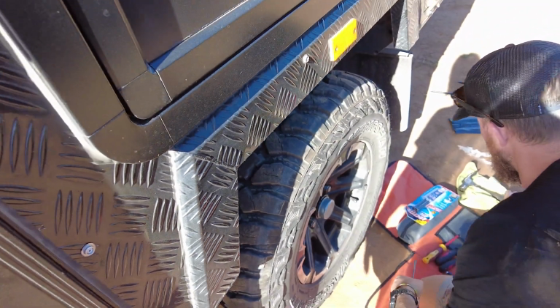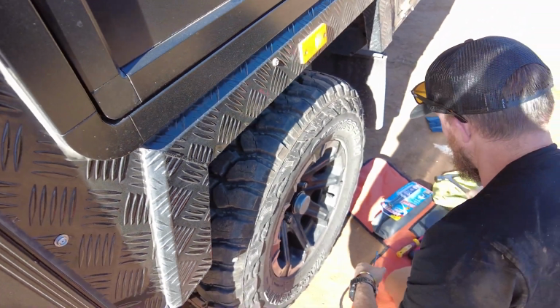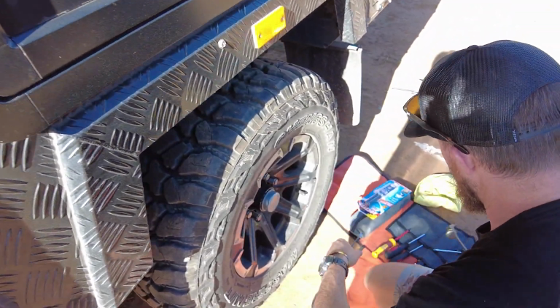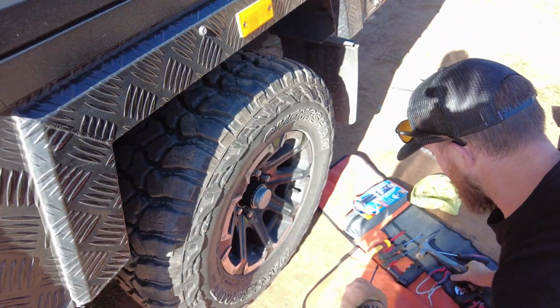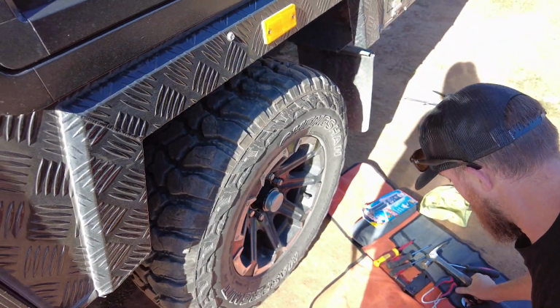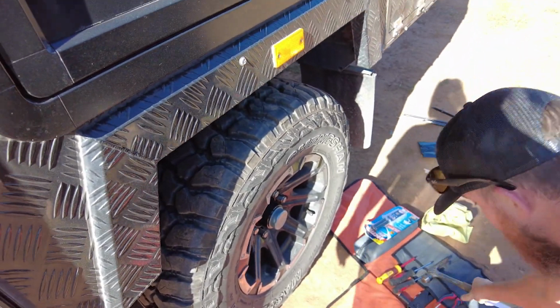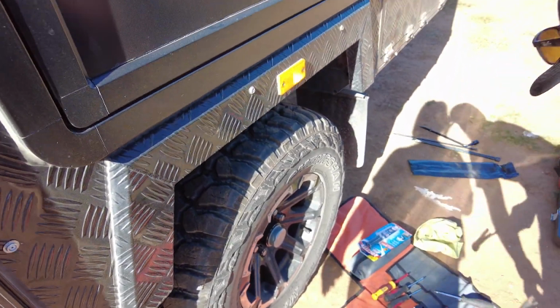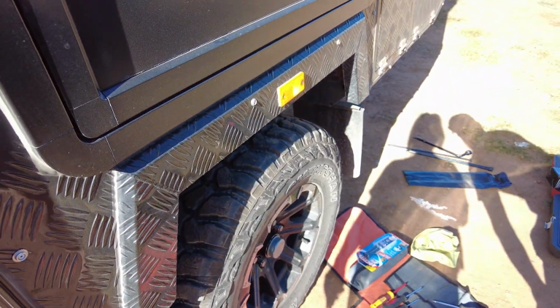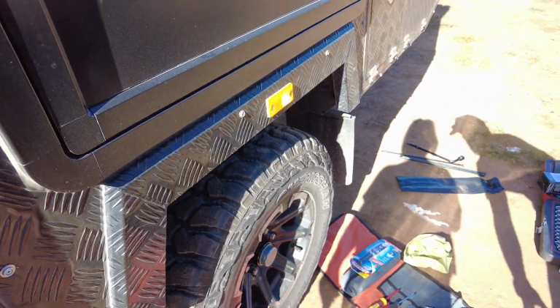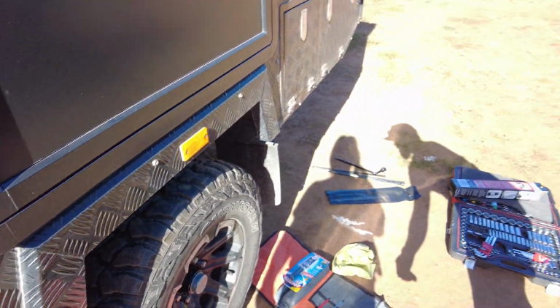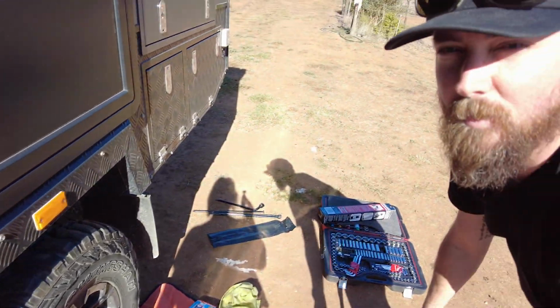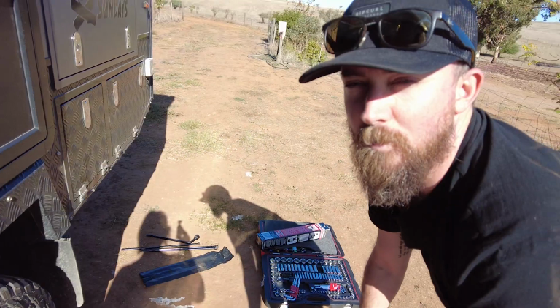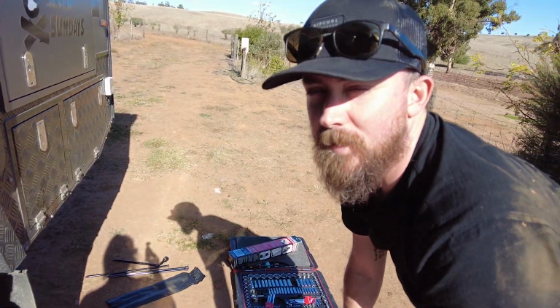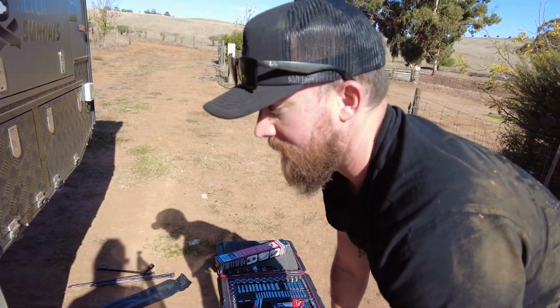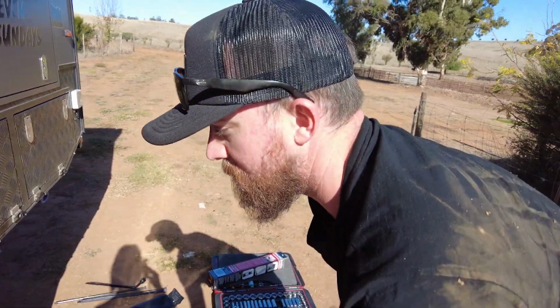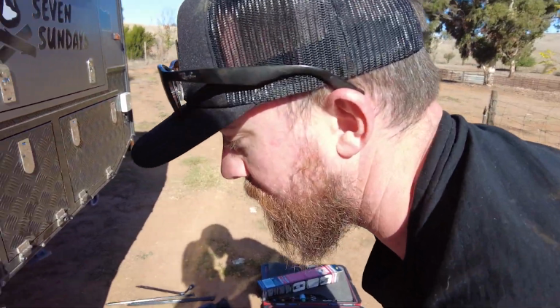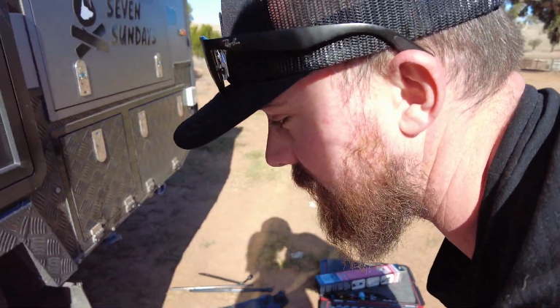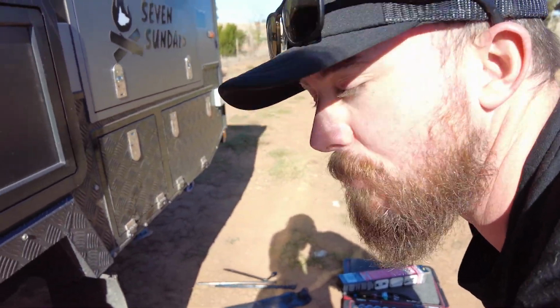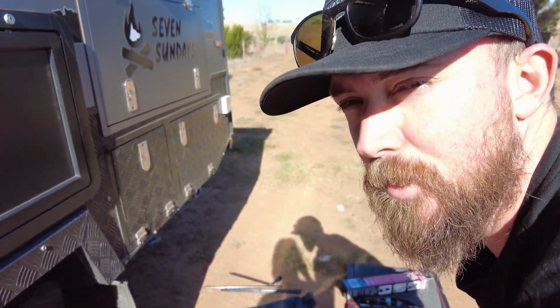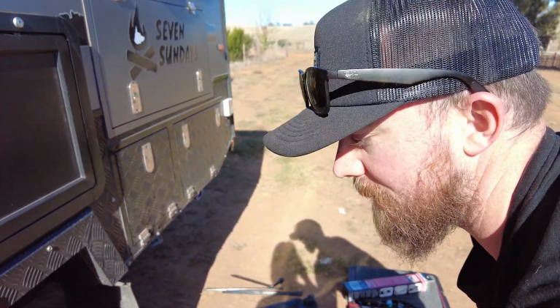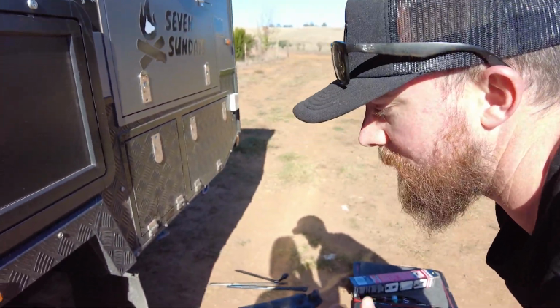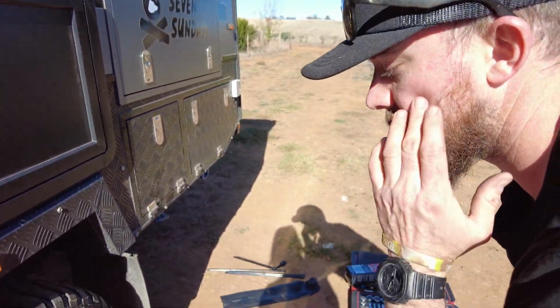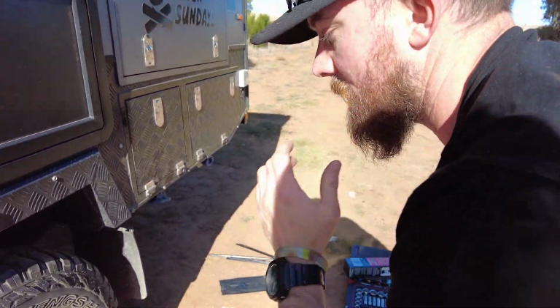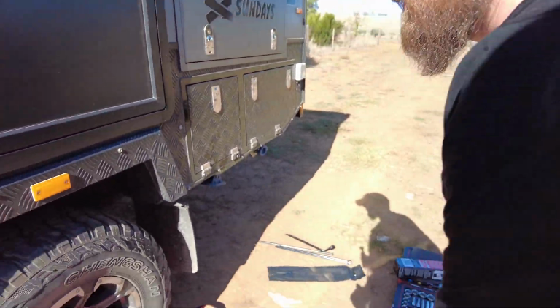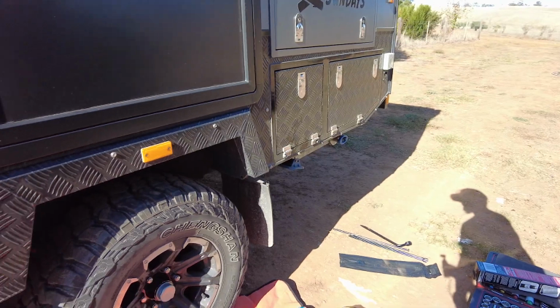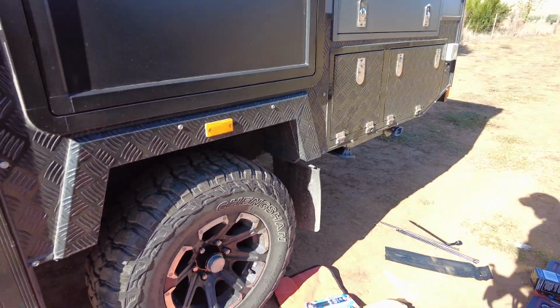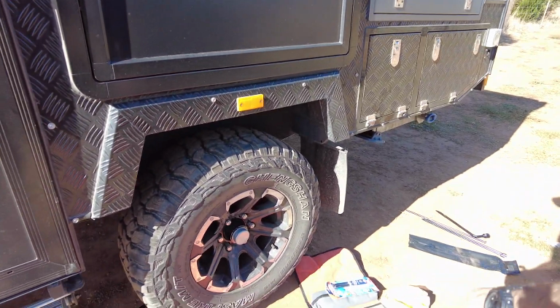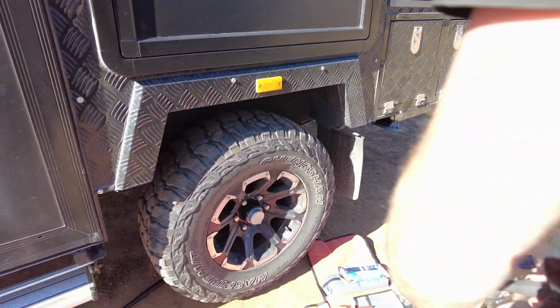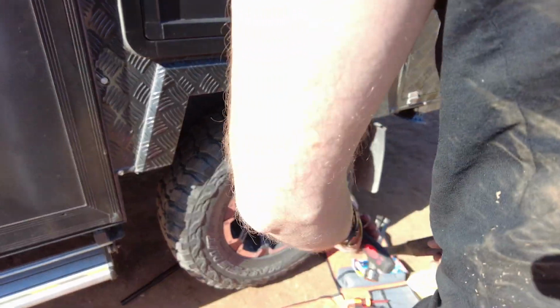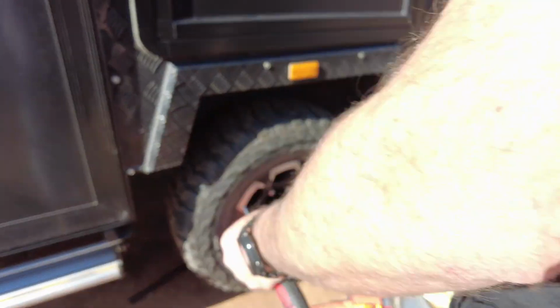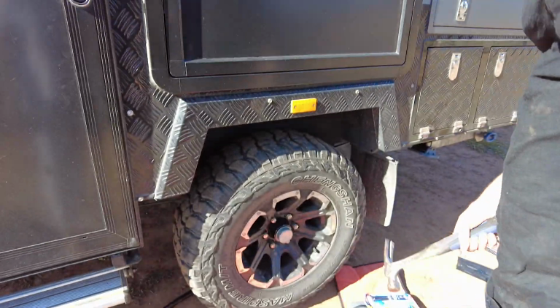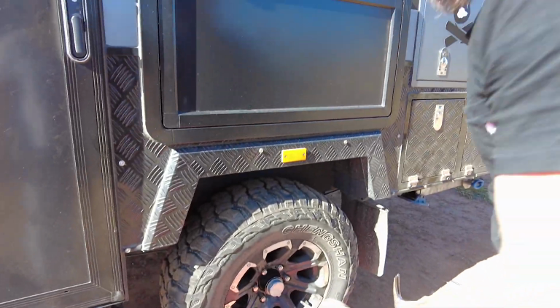This is a bit of a handyman's setup — you've got to work with what you've got. This is my bit of bush kit, and I'm just taking off the cover cap at the moment. I'm going to have a look at the castle nut.